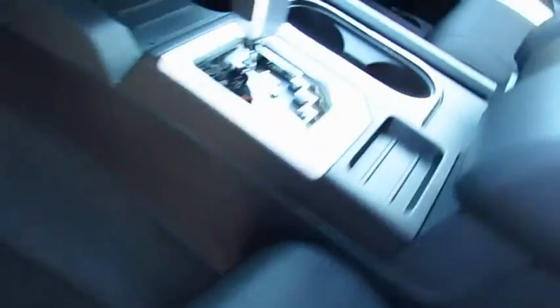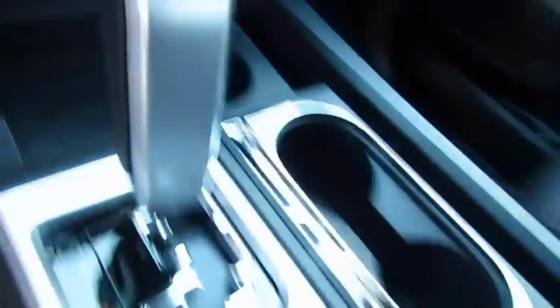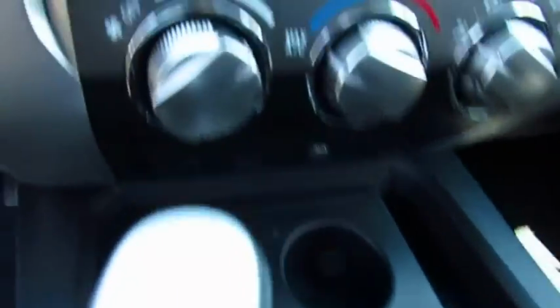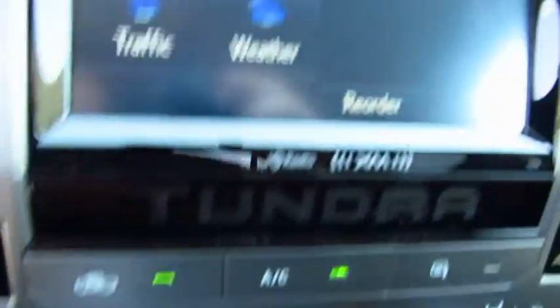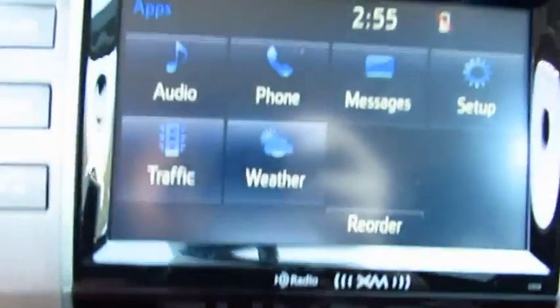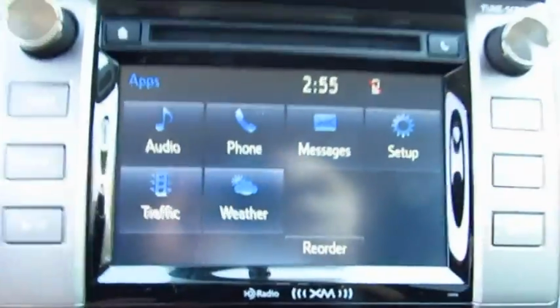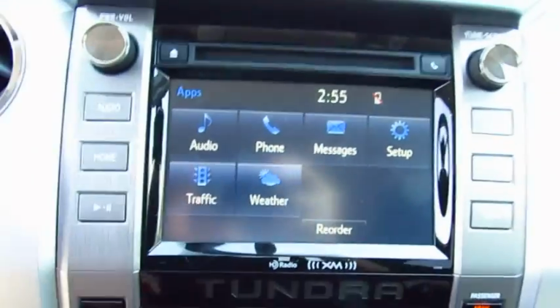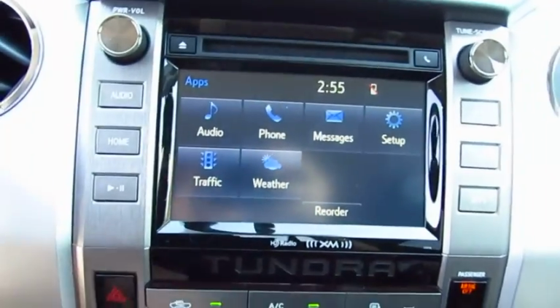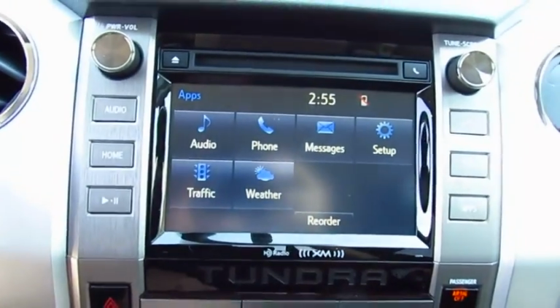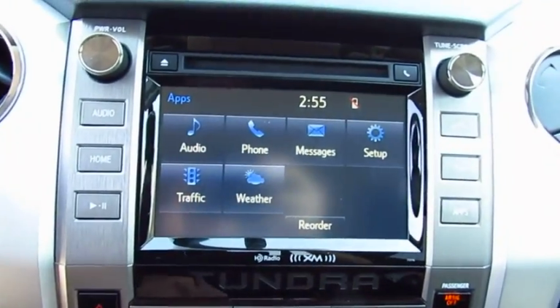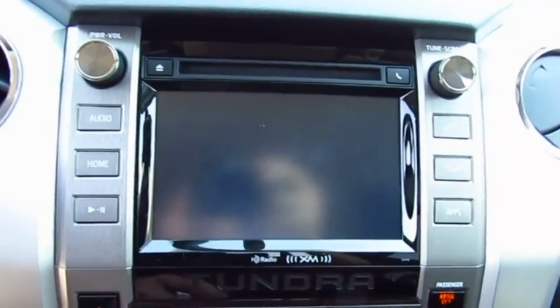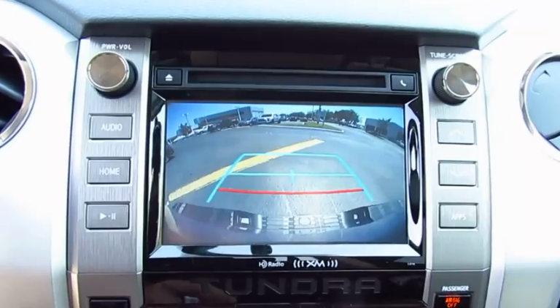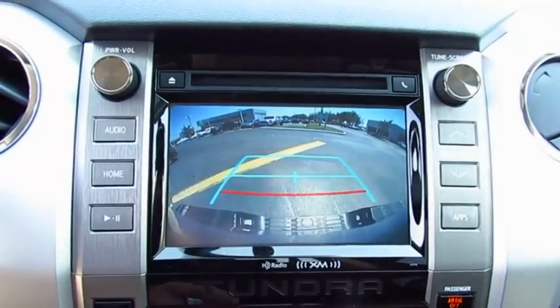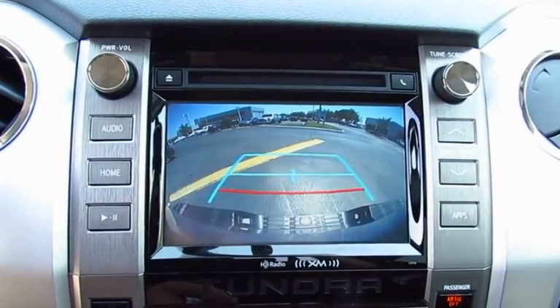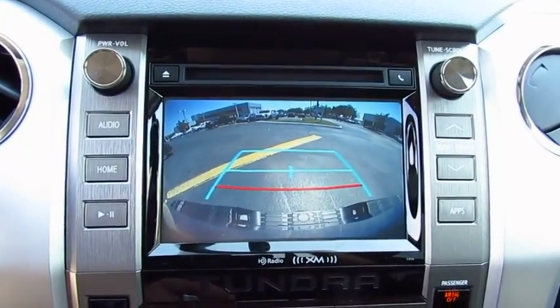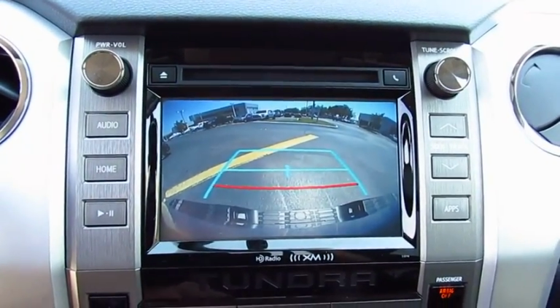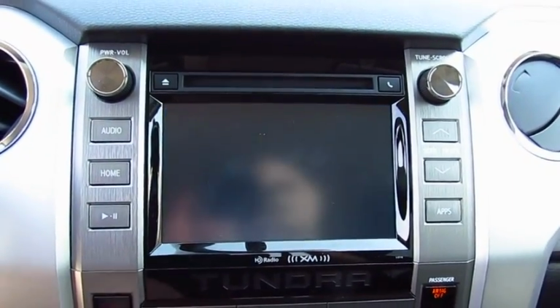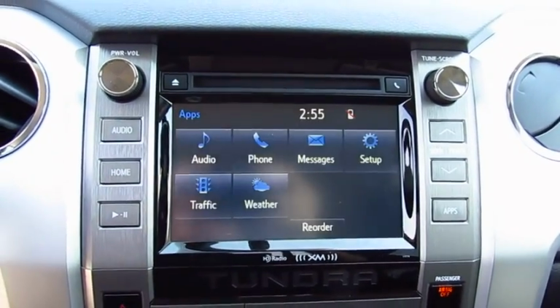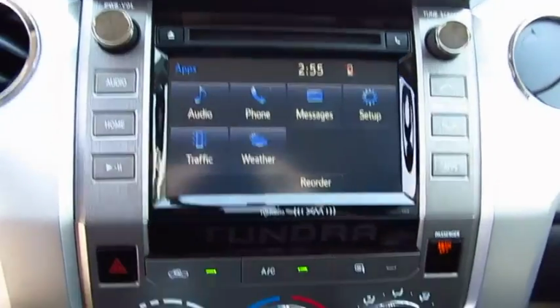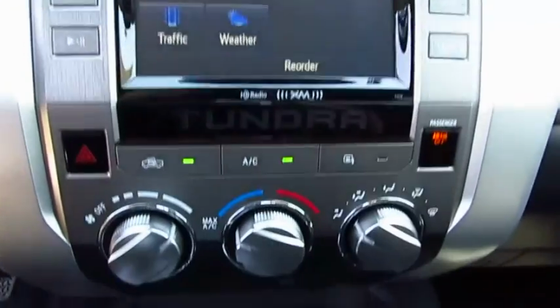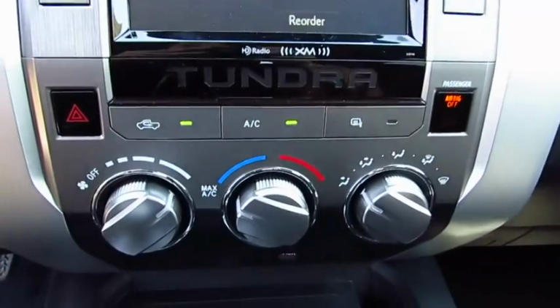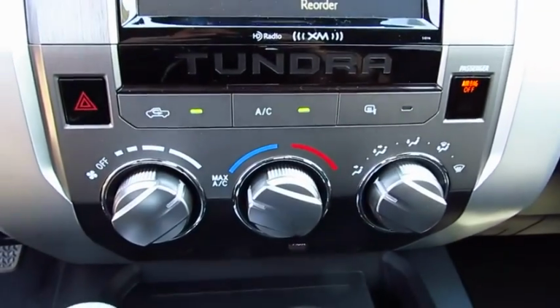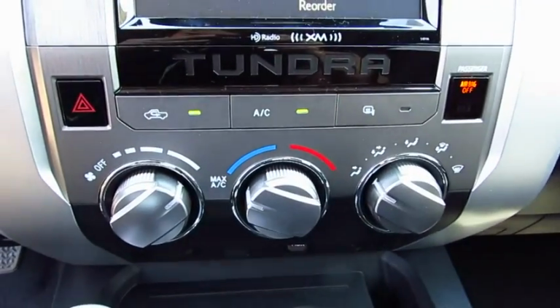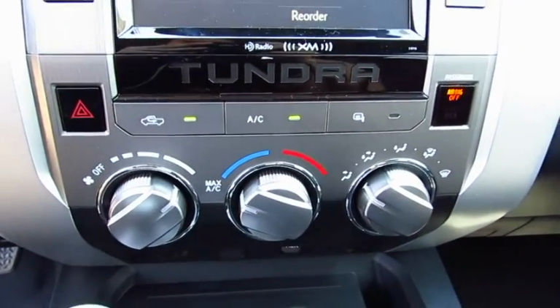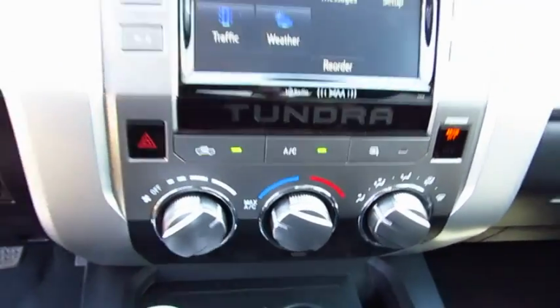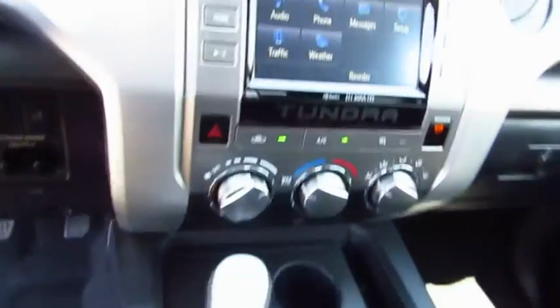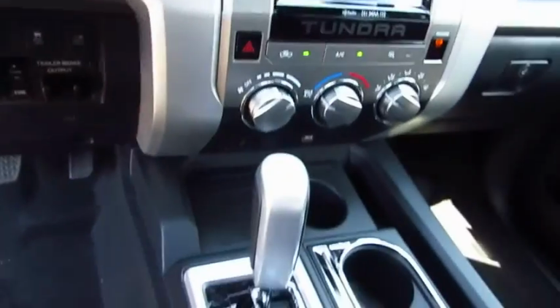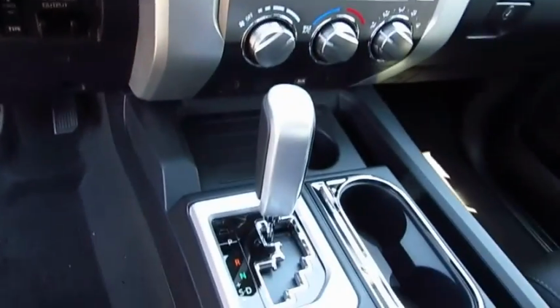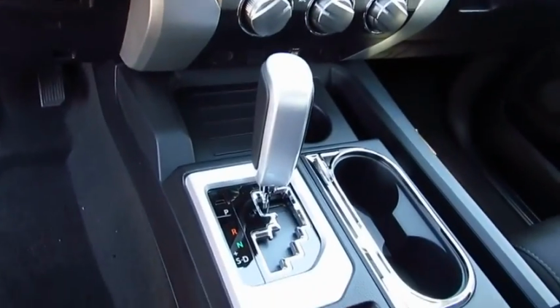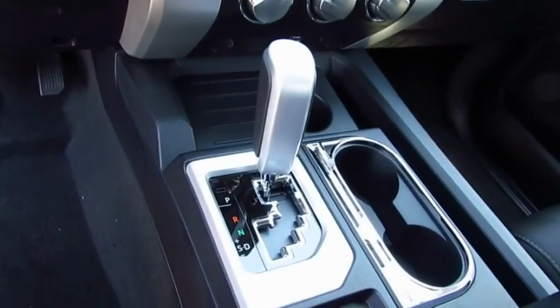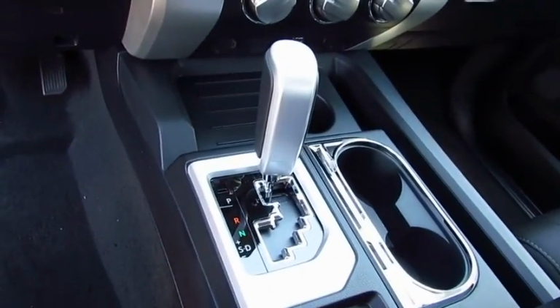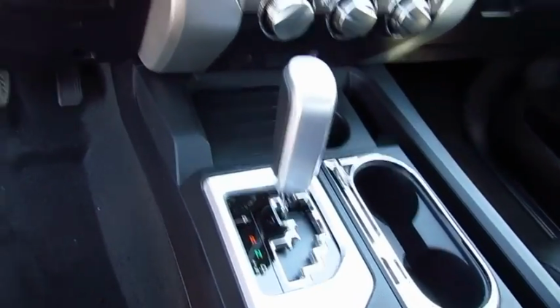With a towing capacity of up to 10,000 plus pounds and a payload capacity of over 2,000 pounds, the Tundra is the perfect mix of power and efficiency. Here are some of this vehicle's great options.